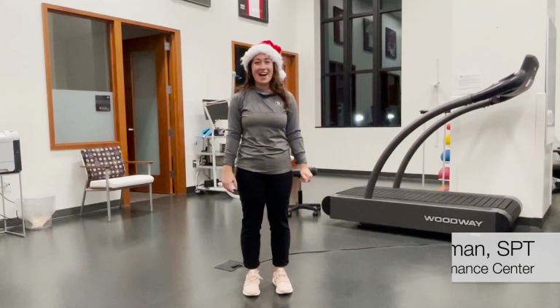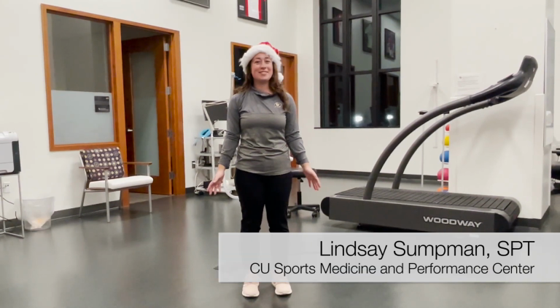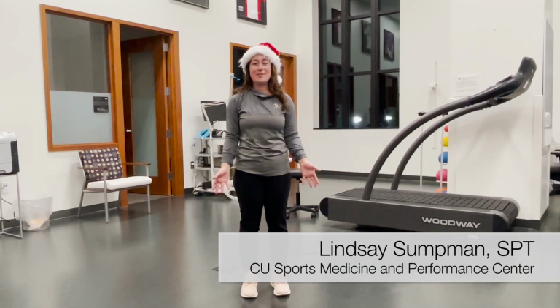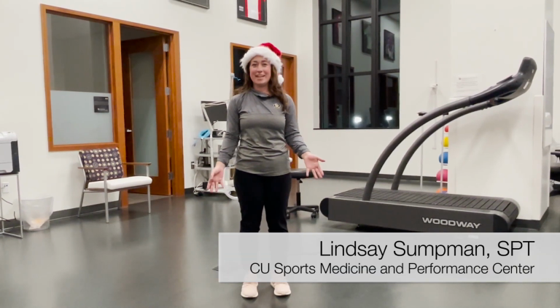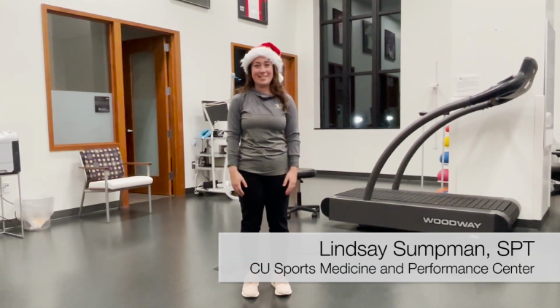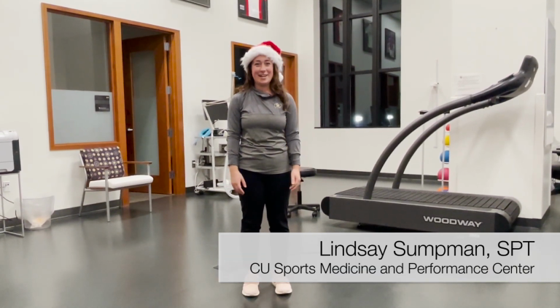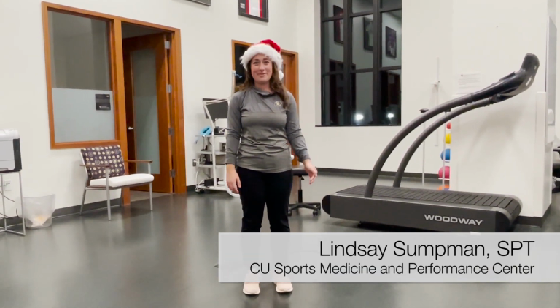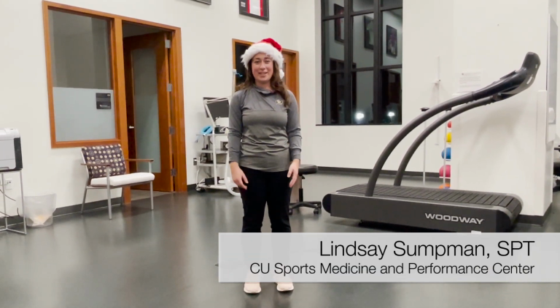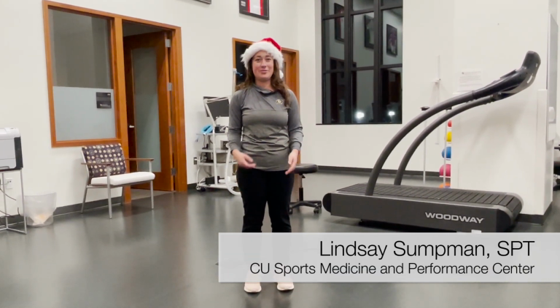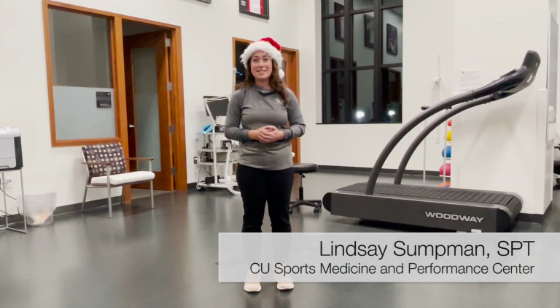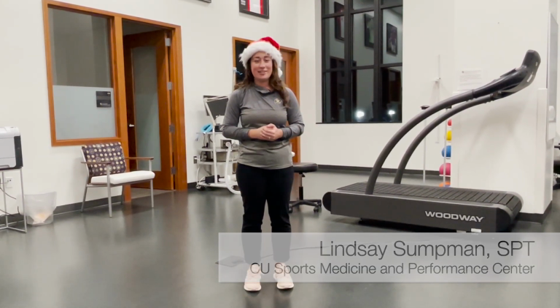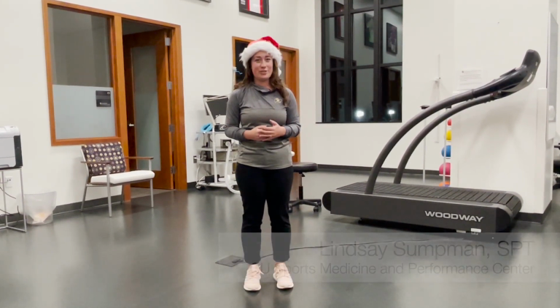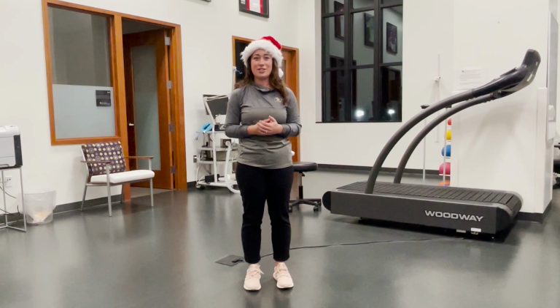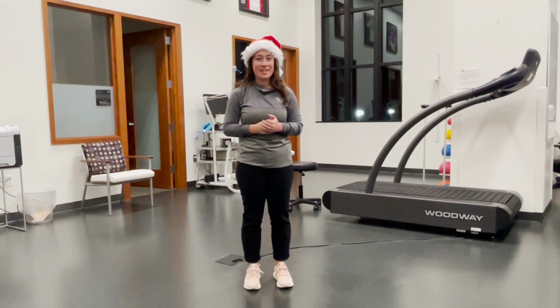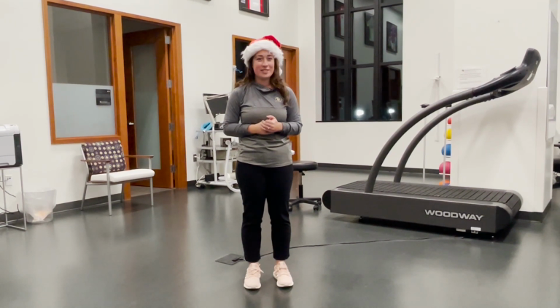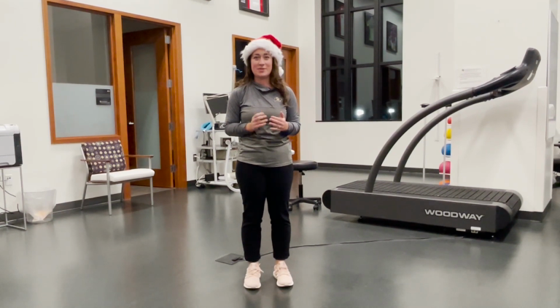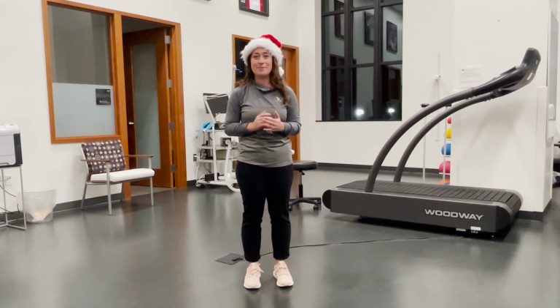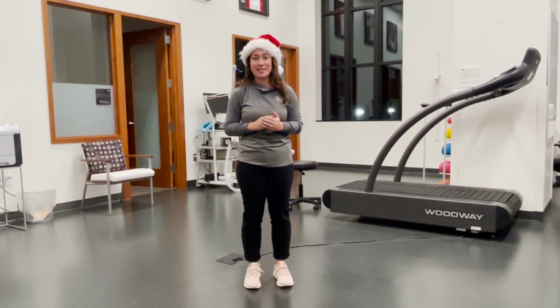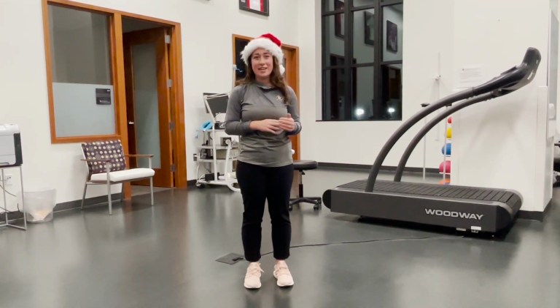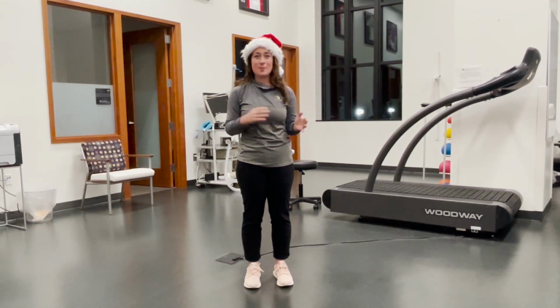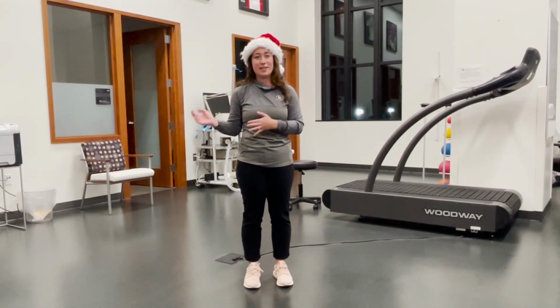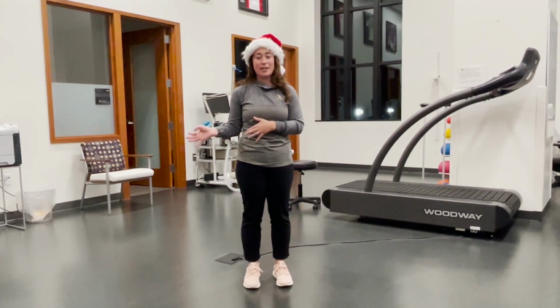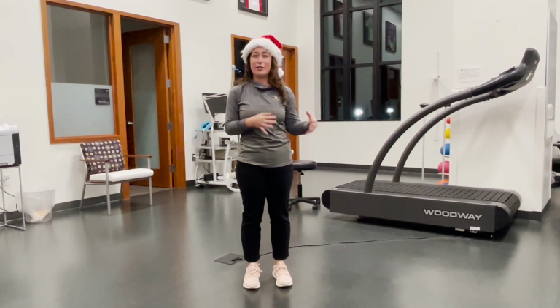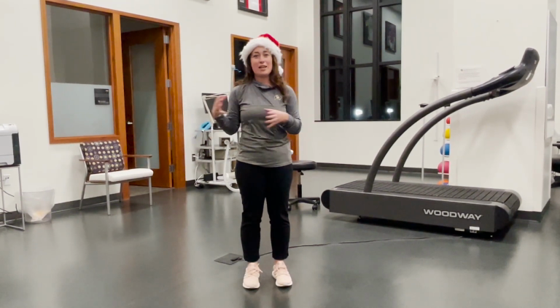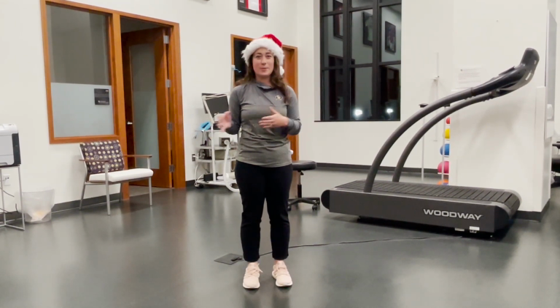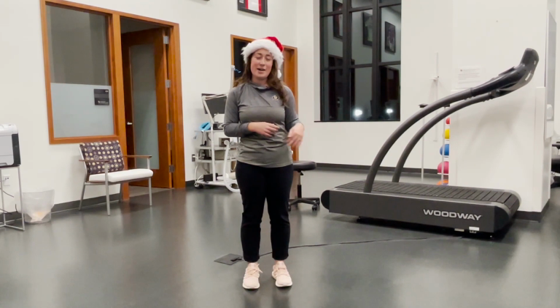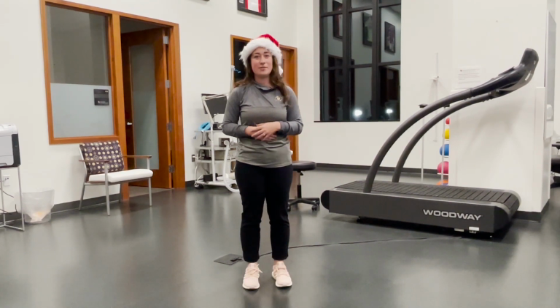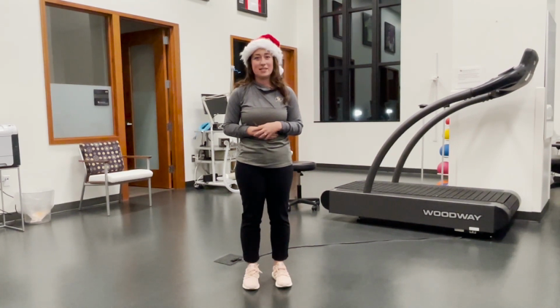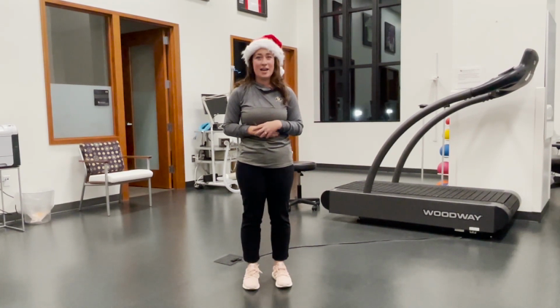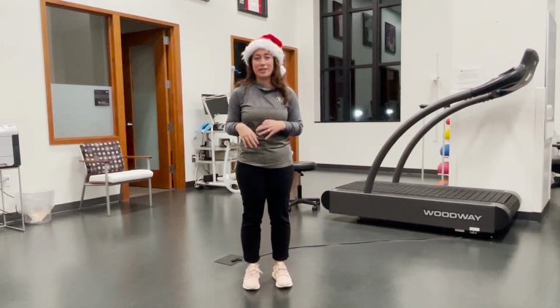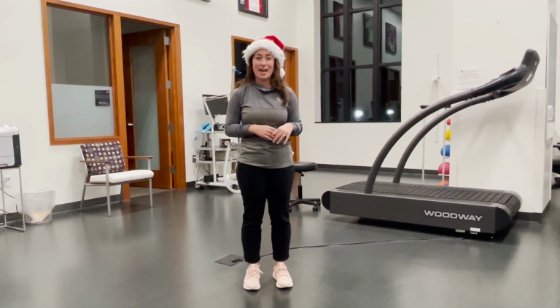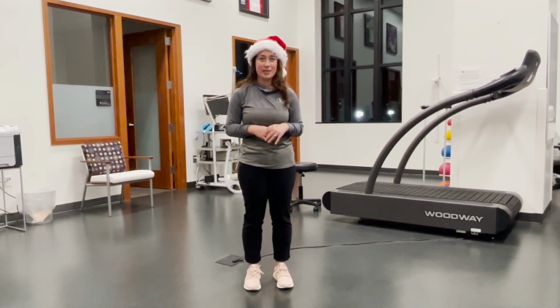Hi, I'm Lindsay, back again, and today I'm going to demonstrate how to do an ice skater. This is a great agility exercise as well as balance, and it helps with learning to absorb impact from side to side, working in the lateral plane.